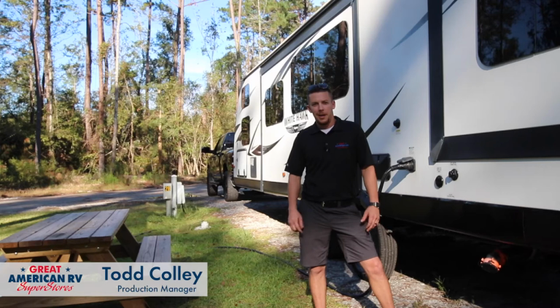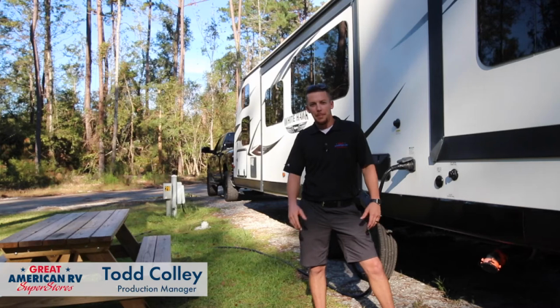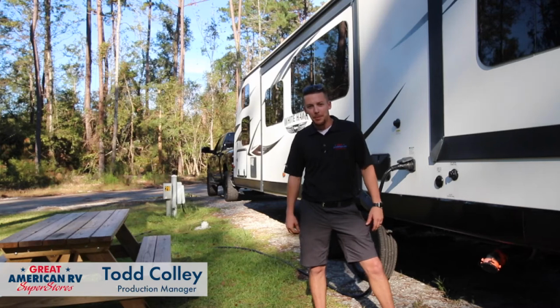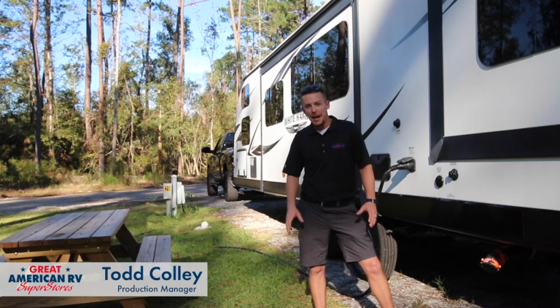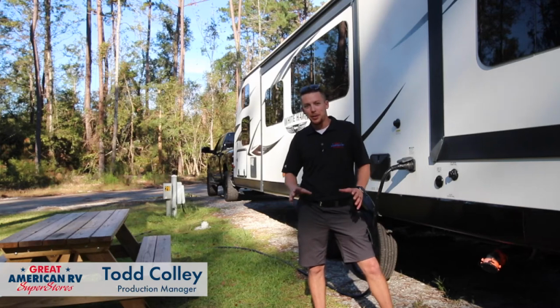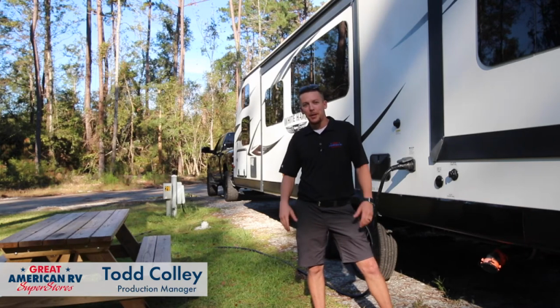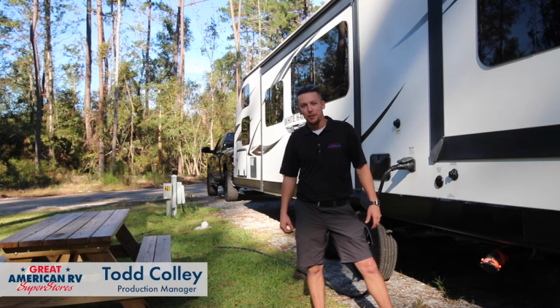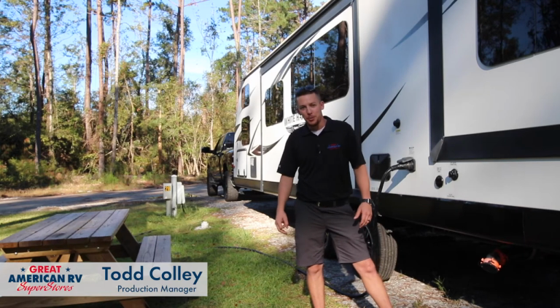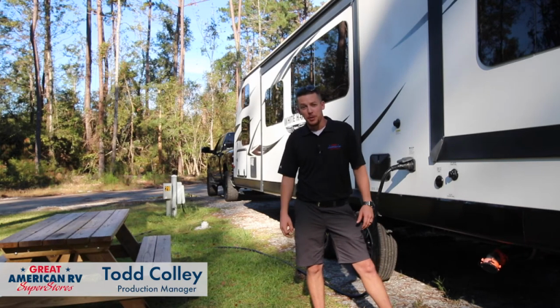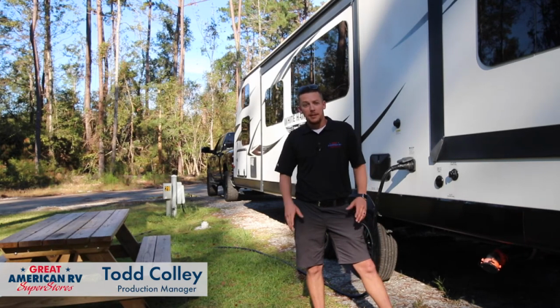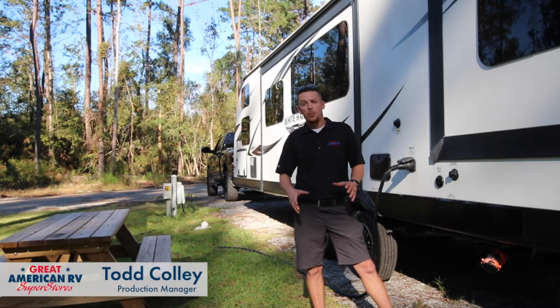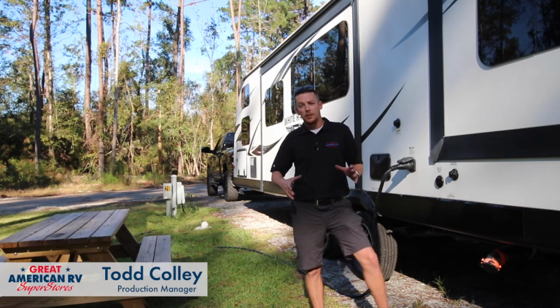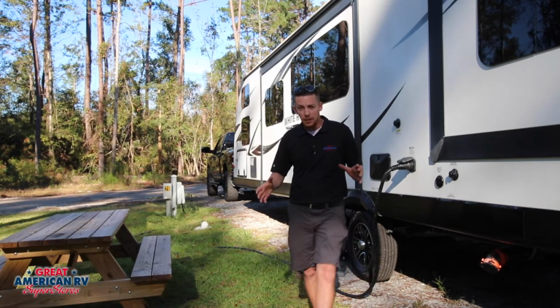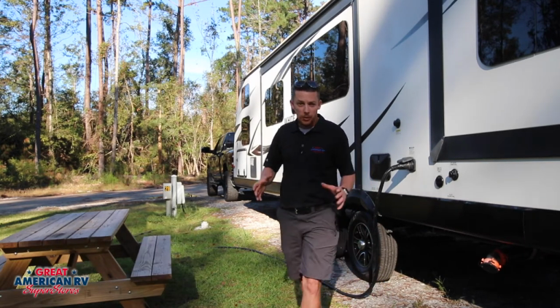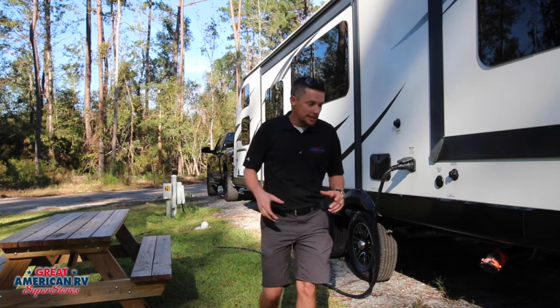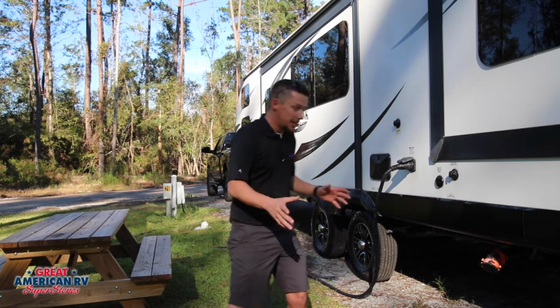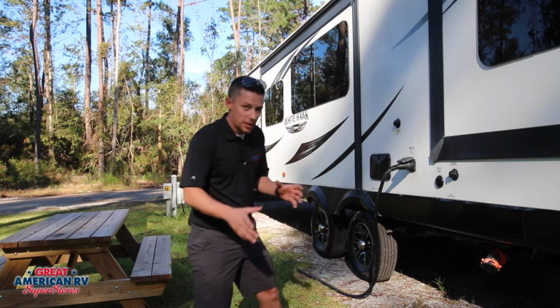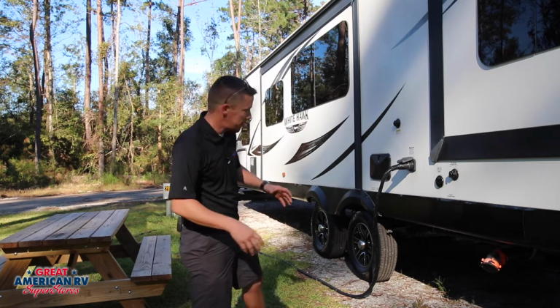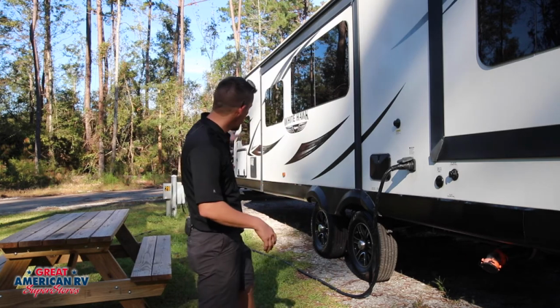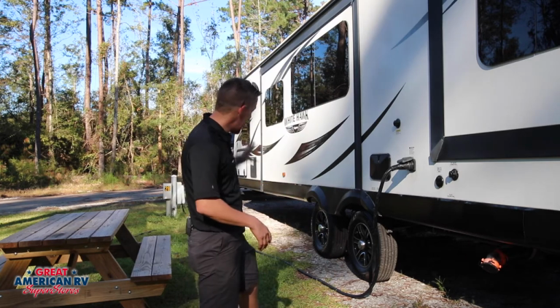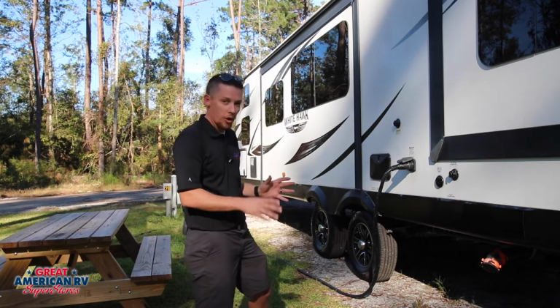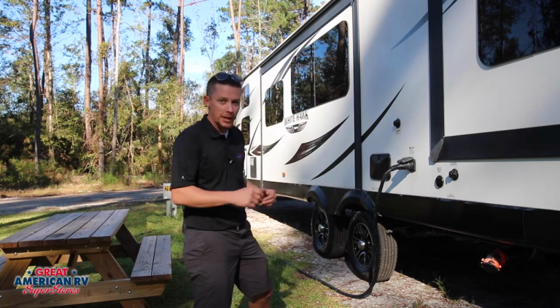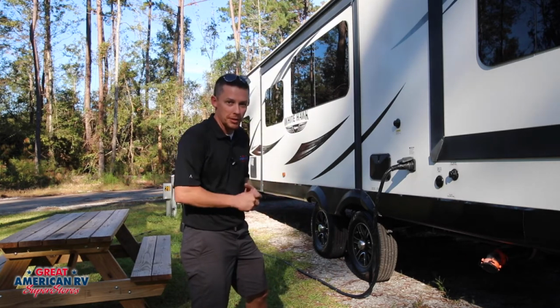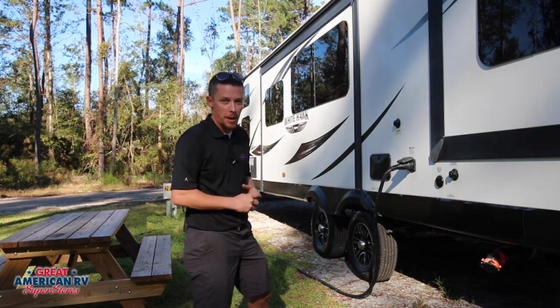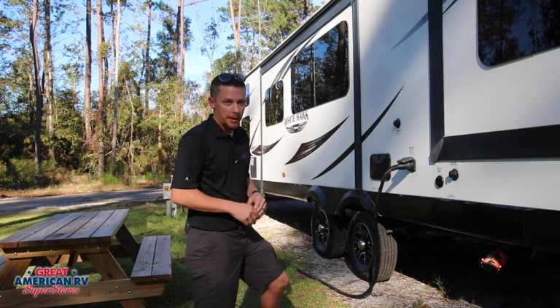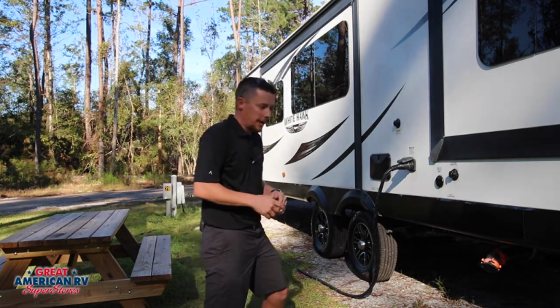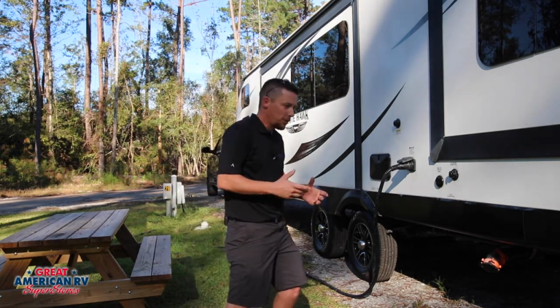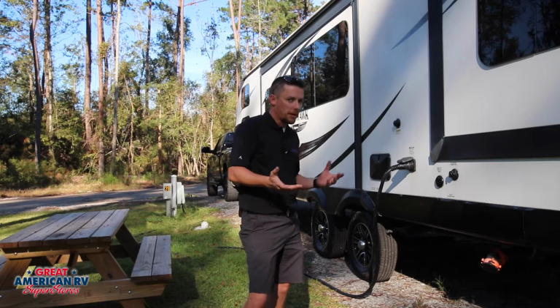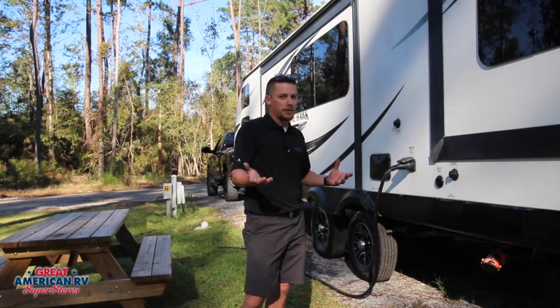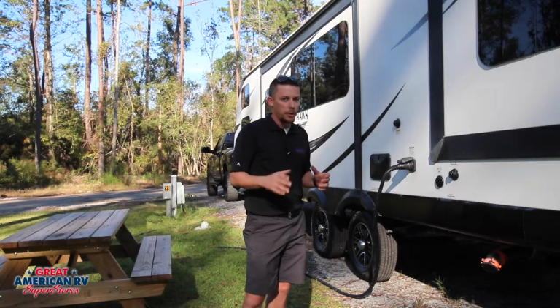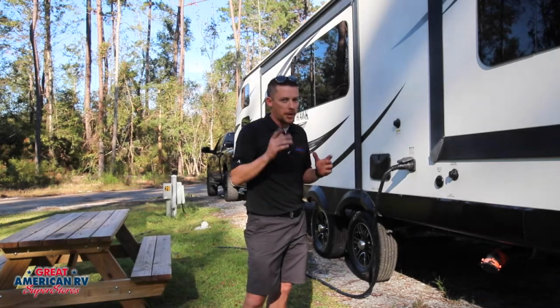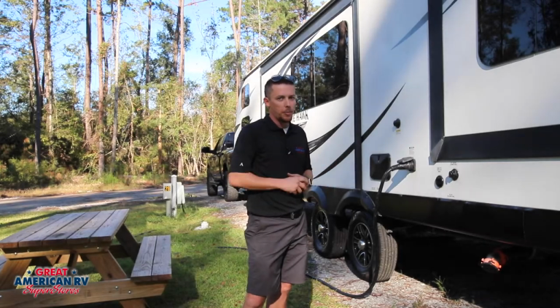Hey happy campers, Todd here at Great American RV Super Stores. Today we want to teach you a little lesson — tips, tricks, and everything about backing your RV into the spot, and a few little things that some newbies may not know about.